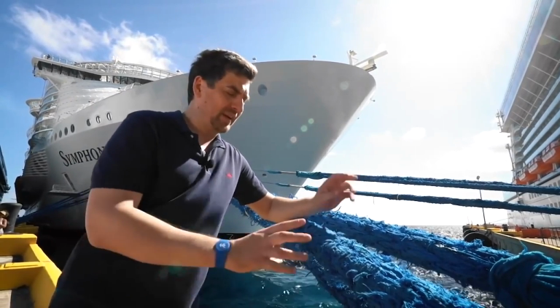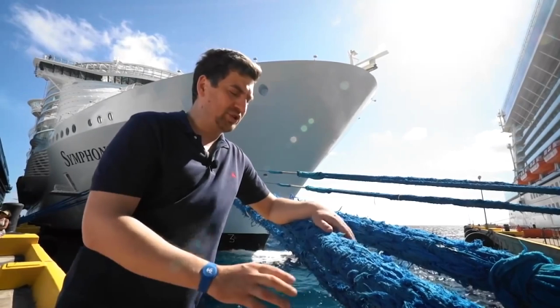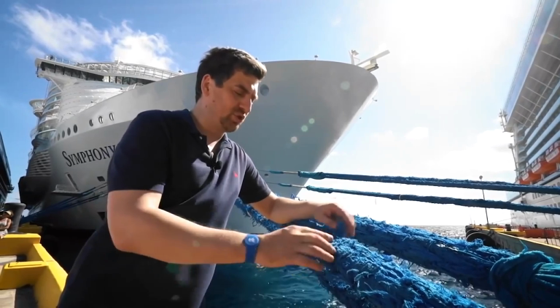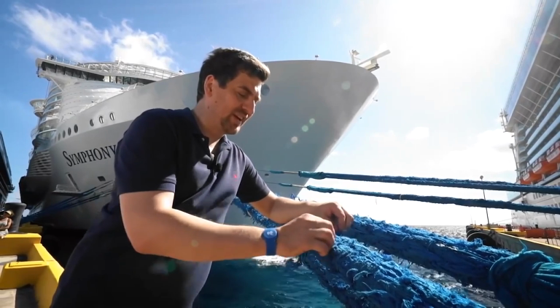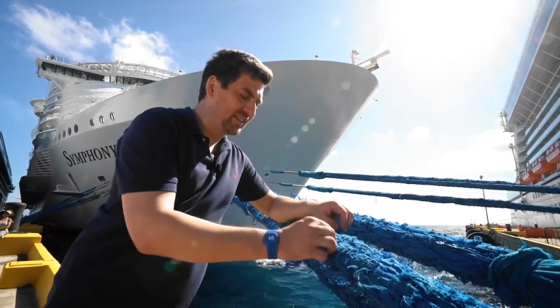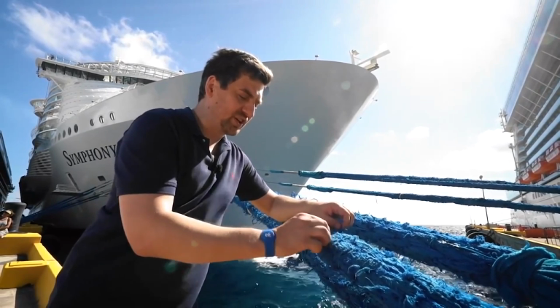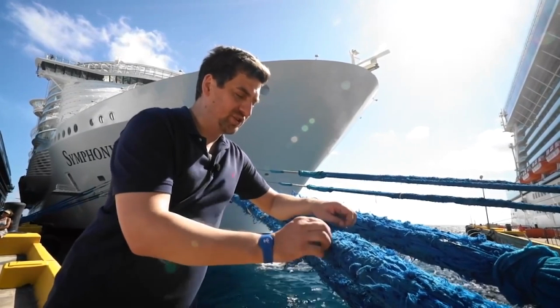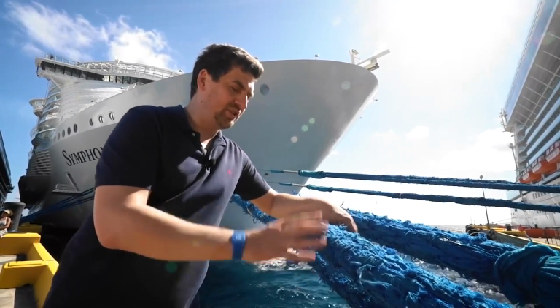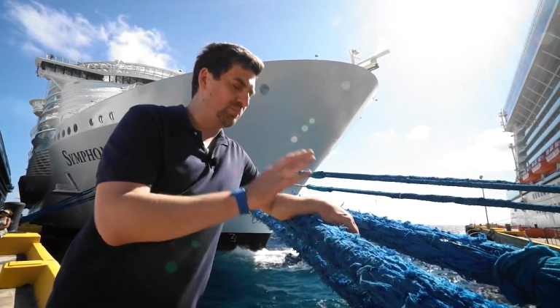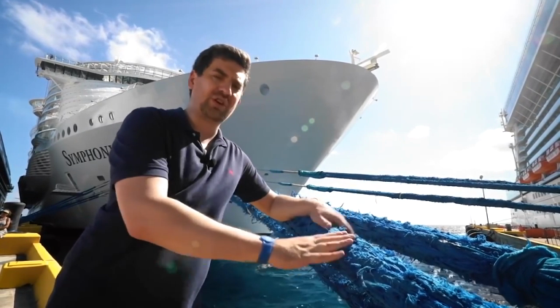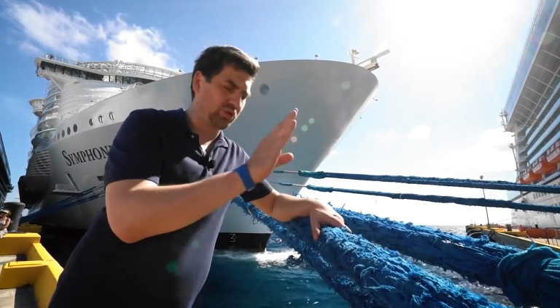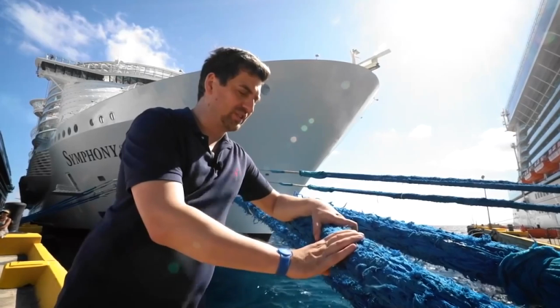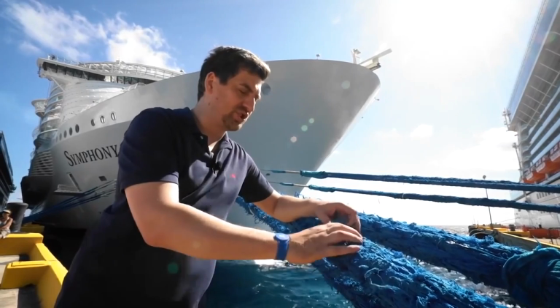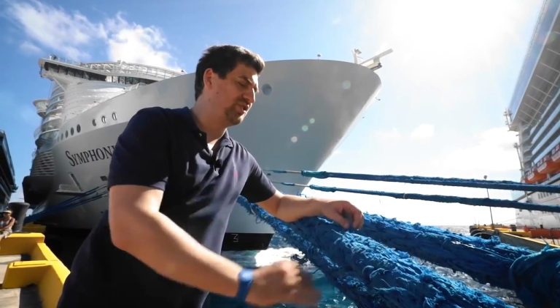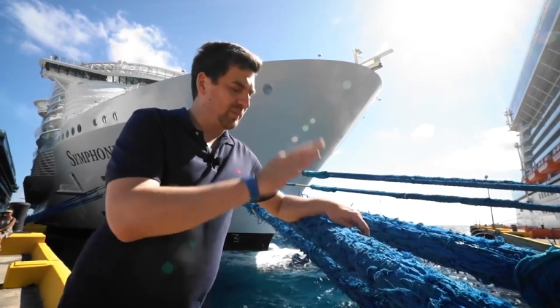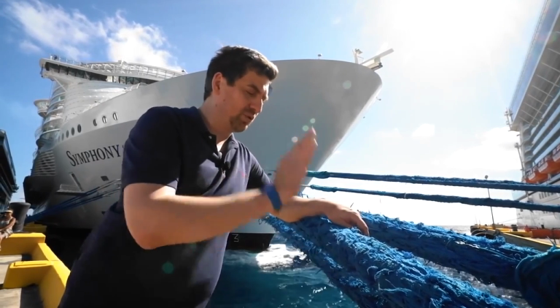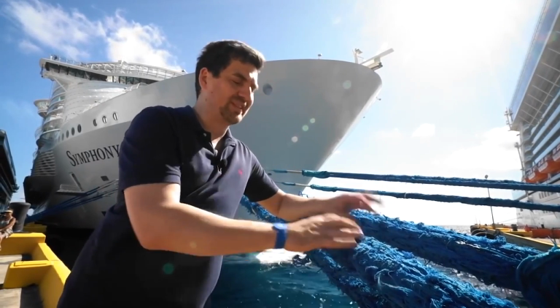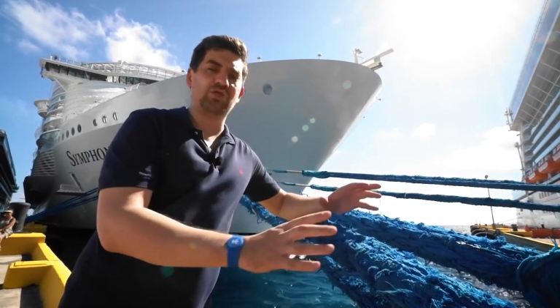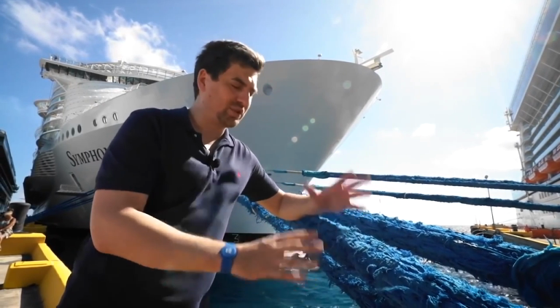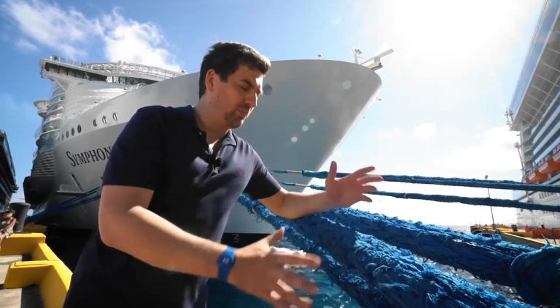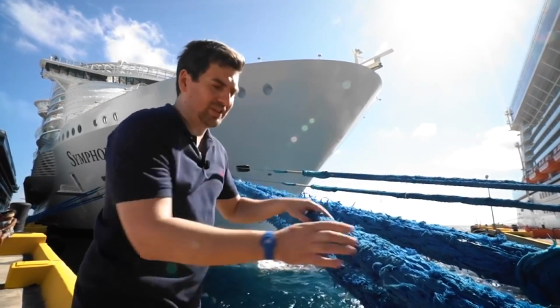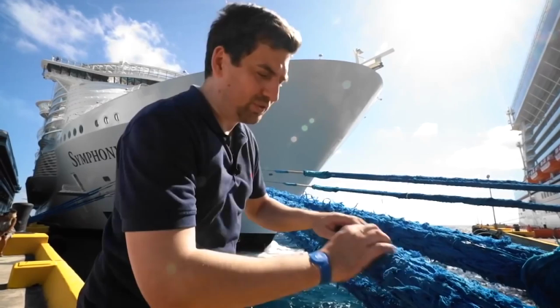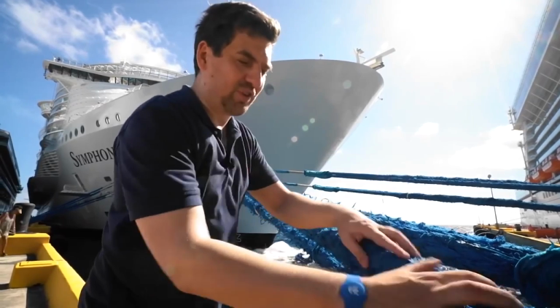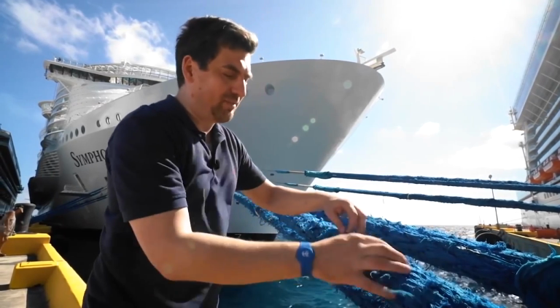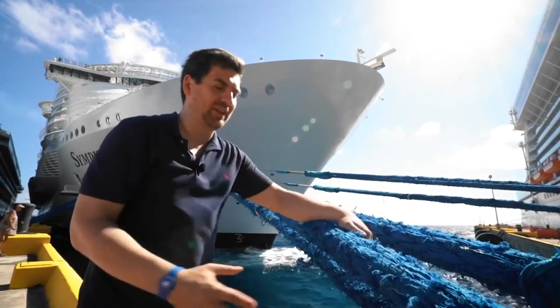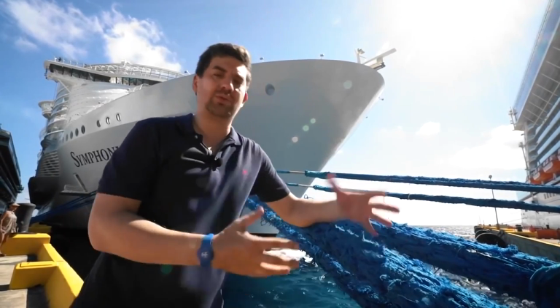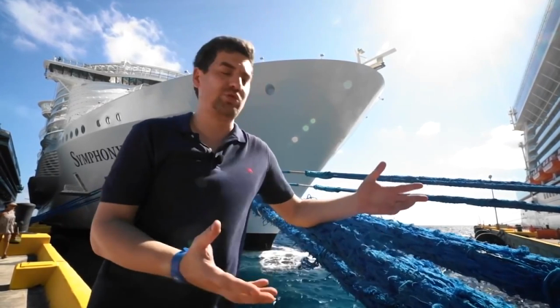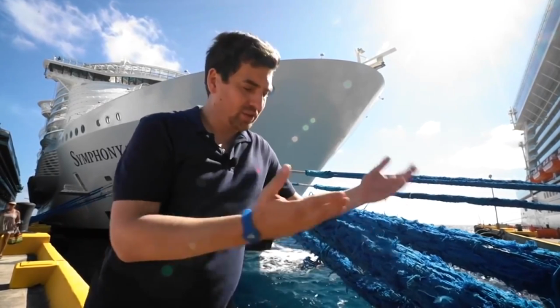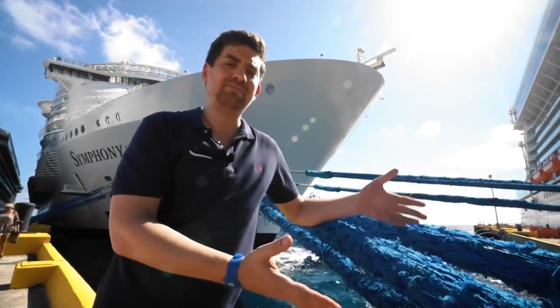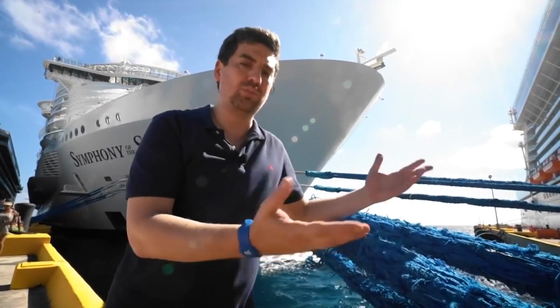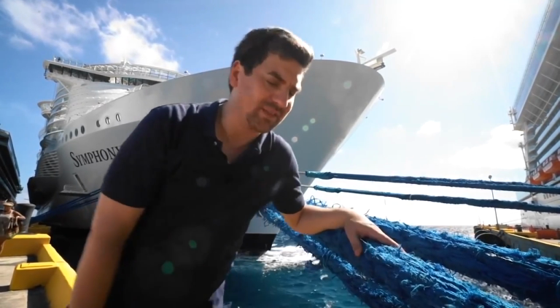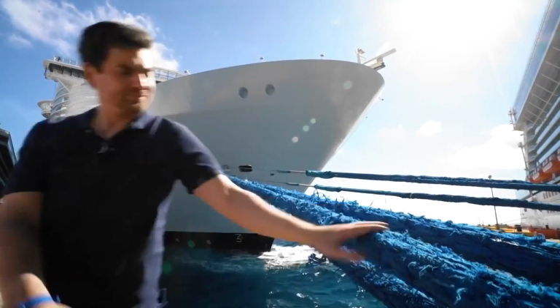The rope is woven from a variety of synthetic threads. They're very strong, they have a high elasticity coefficient, and they're able to handle the highest levels of stress. But at the same time, as you can see, the rope is already quite frayed, despite the fact that it's less than a year old. It'll be changed soon.